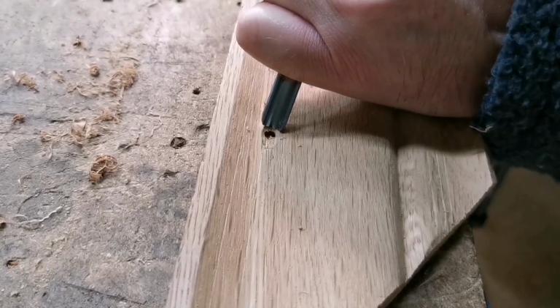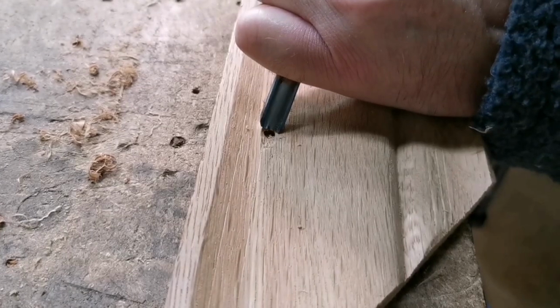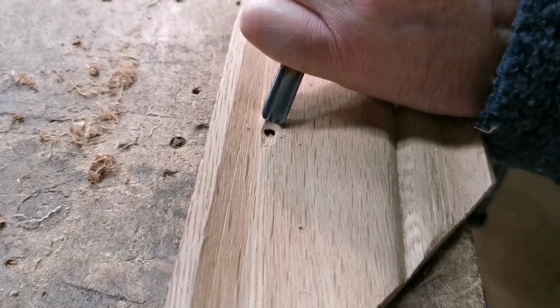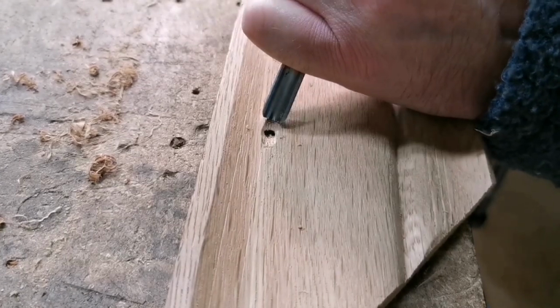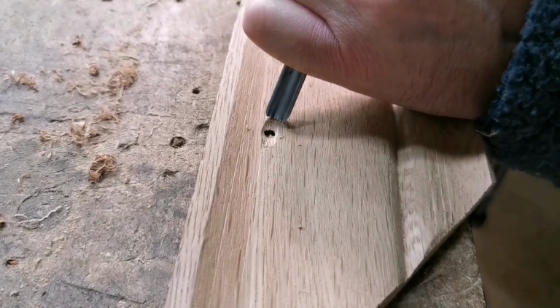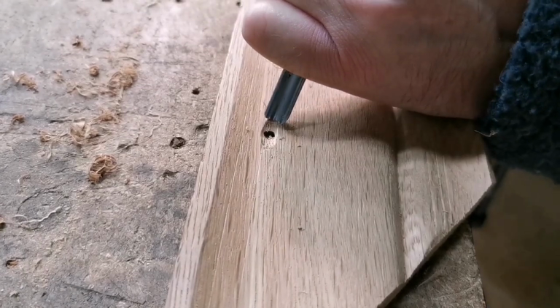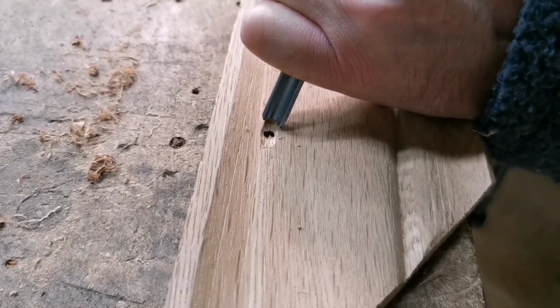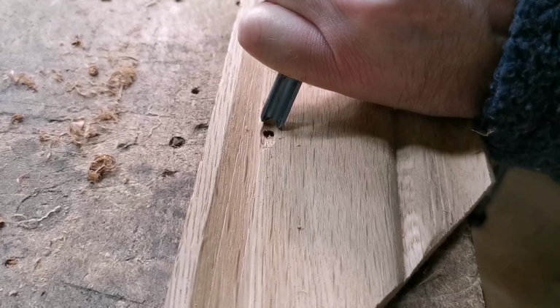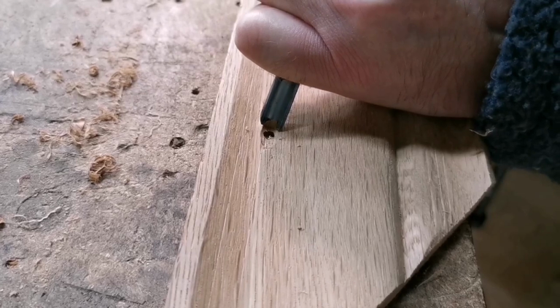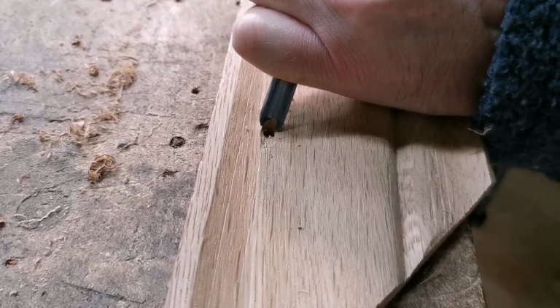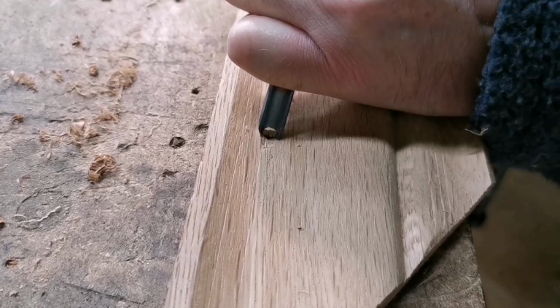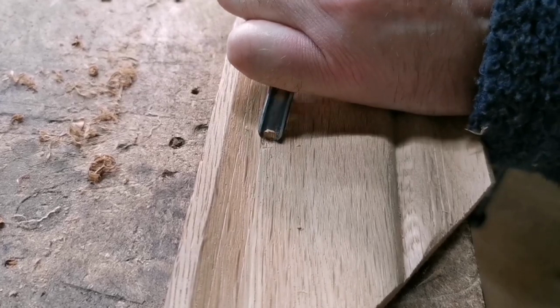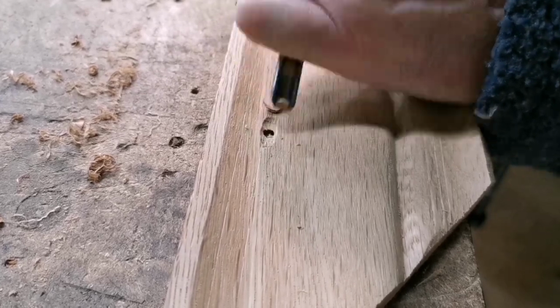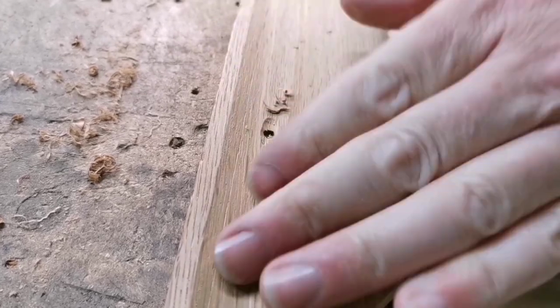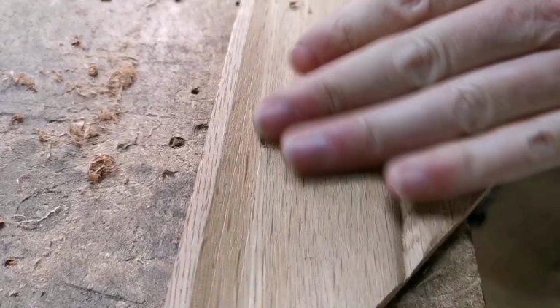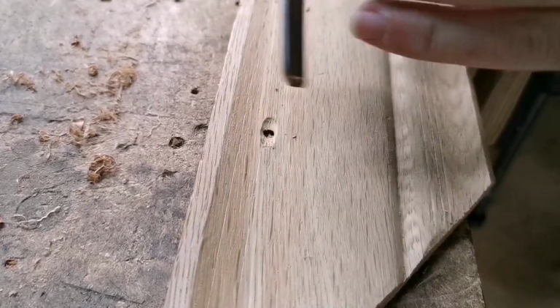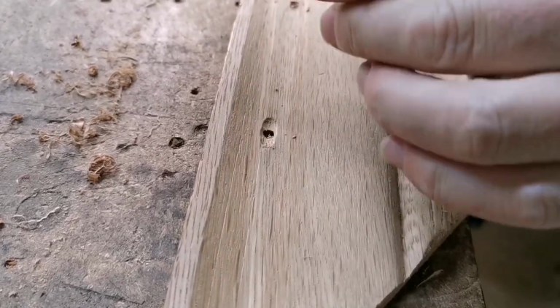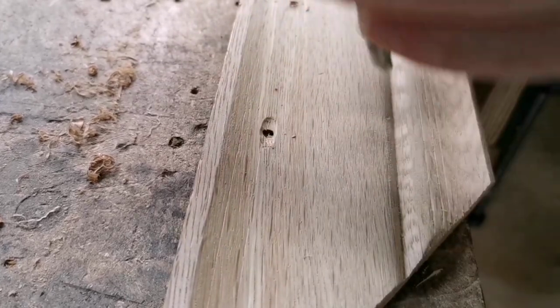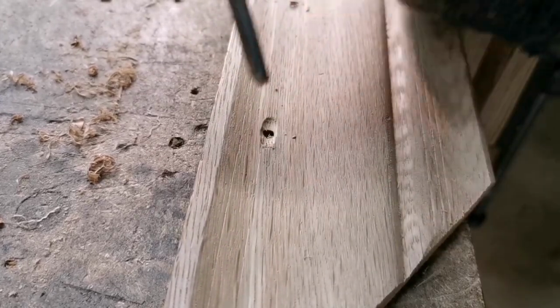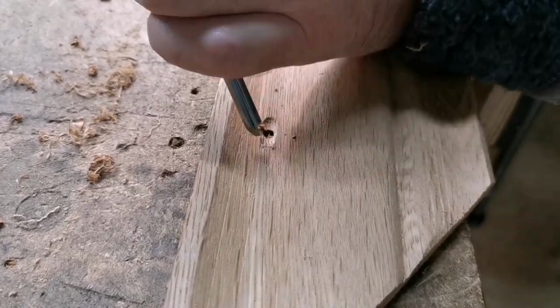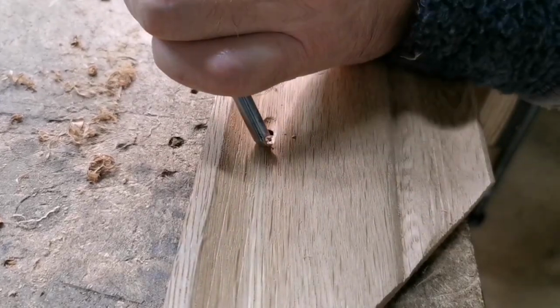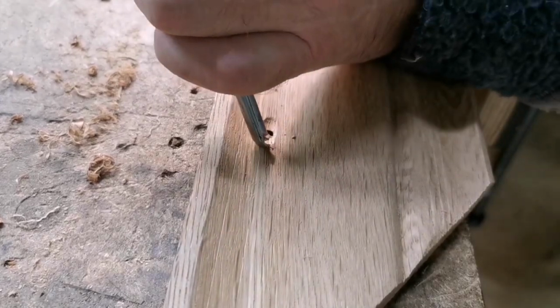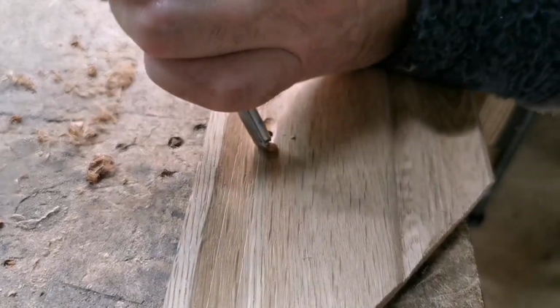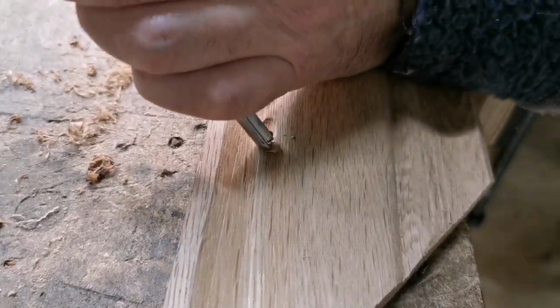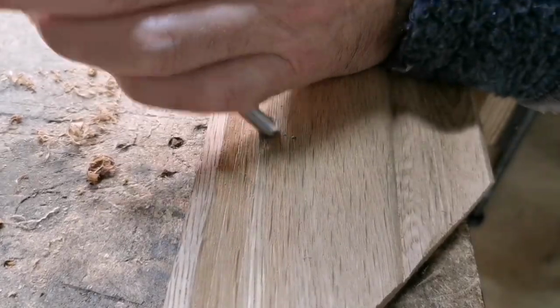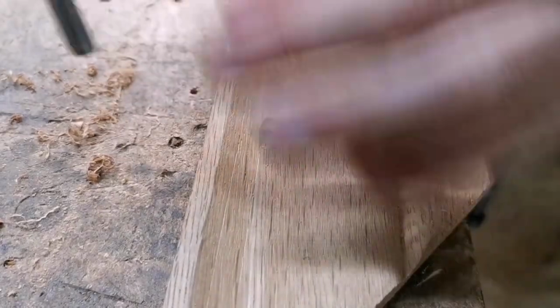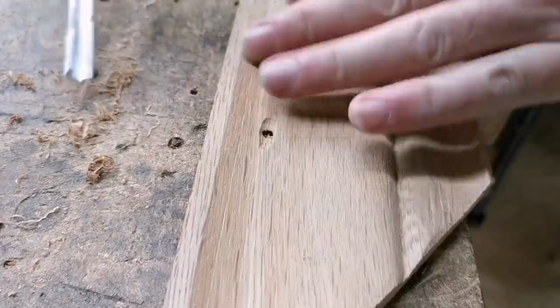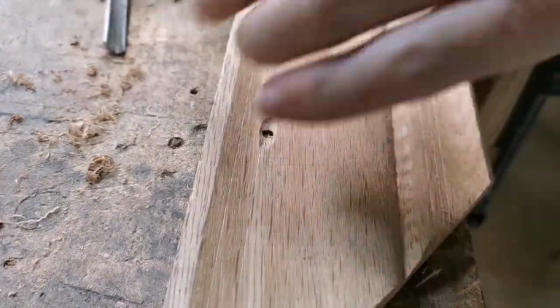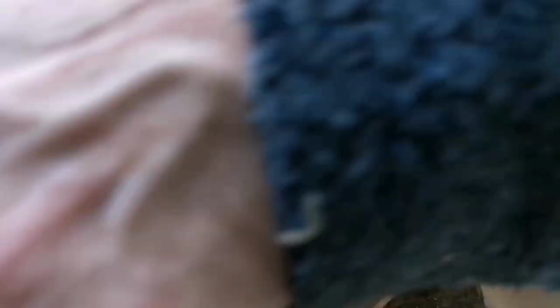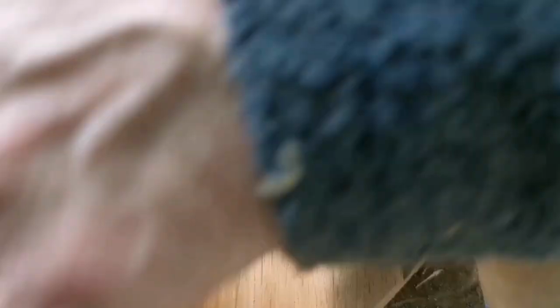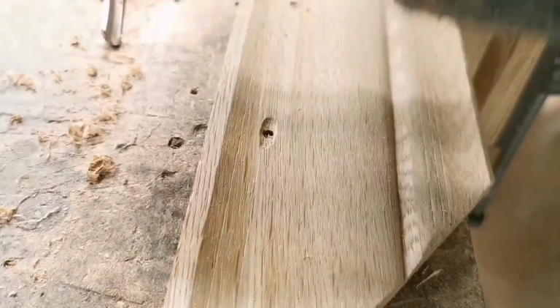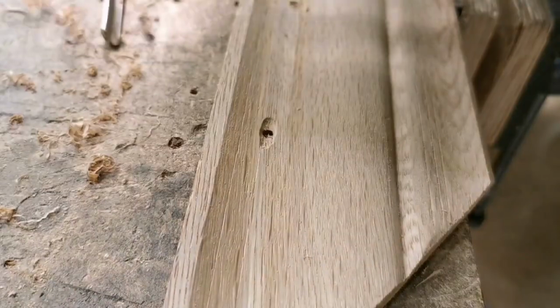Now I'm just chiselling in these holes just so that I can let a piece of oak in, glue it in, put a pad over it and then I'll take it off in the morning.